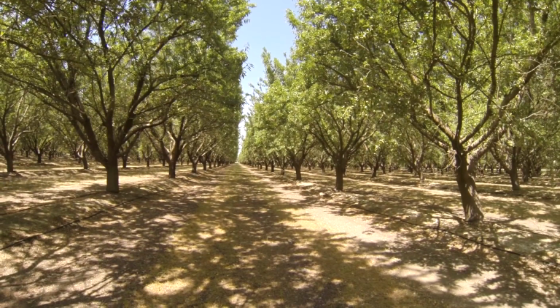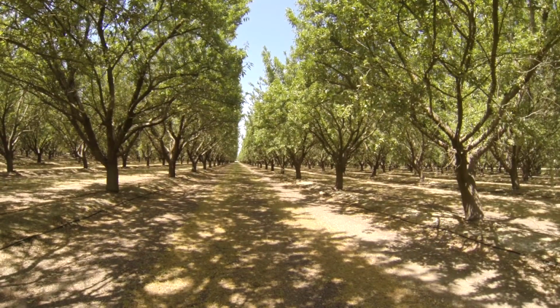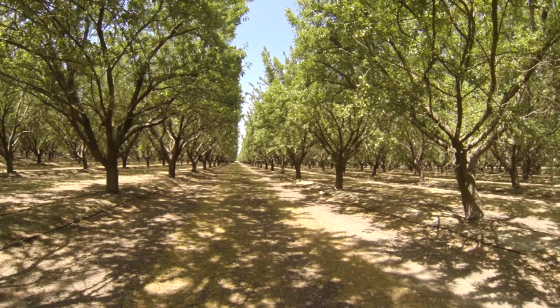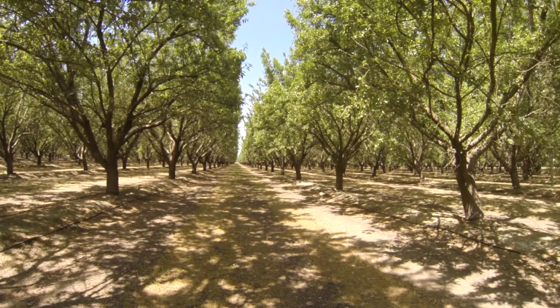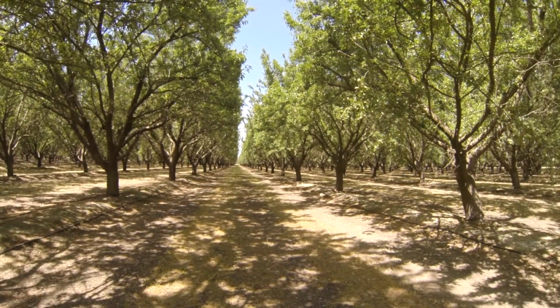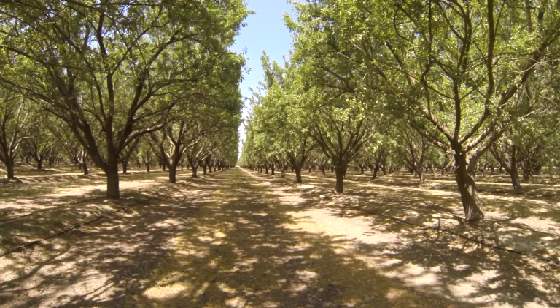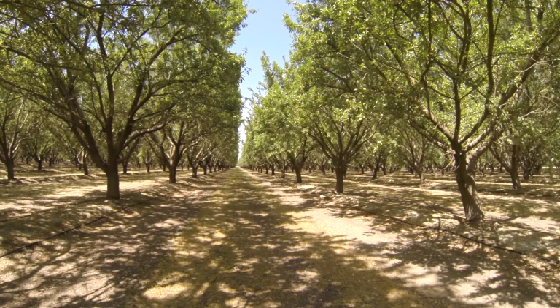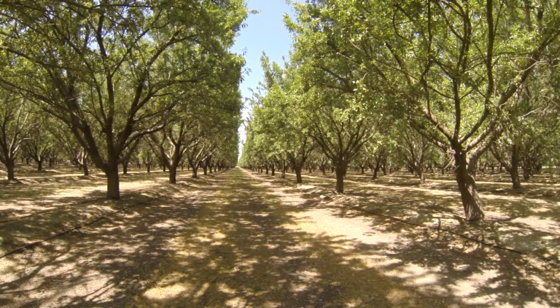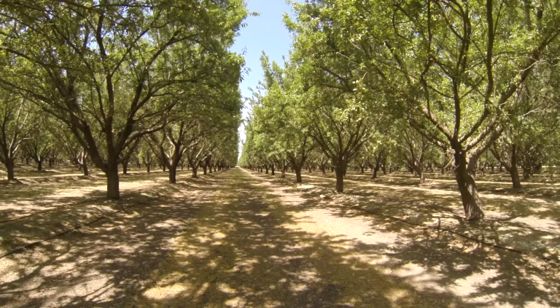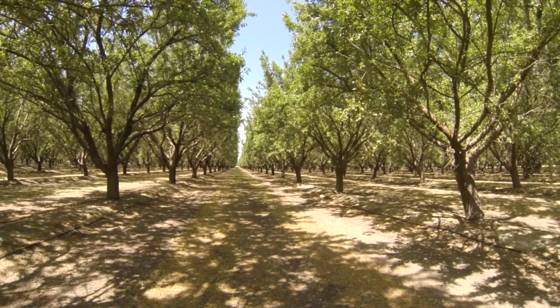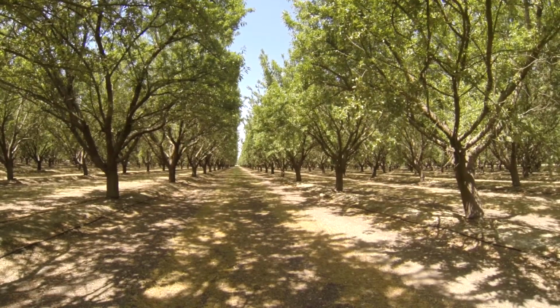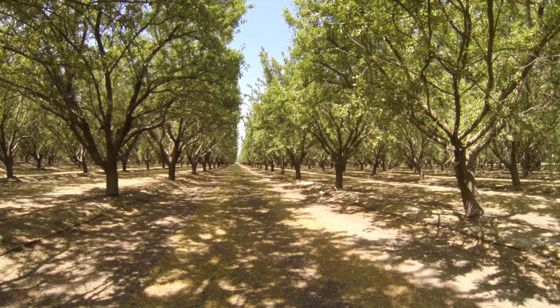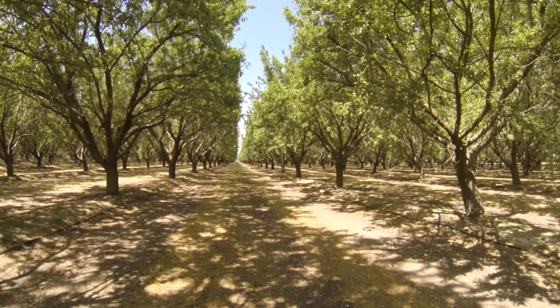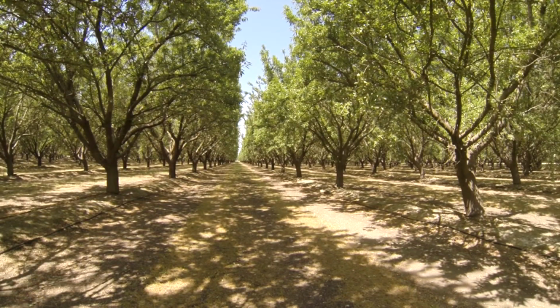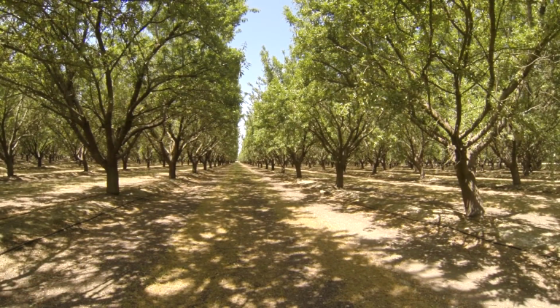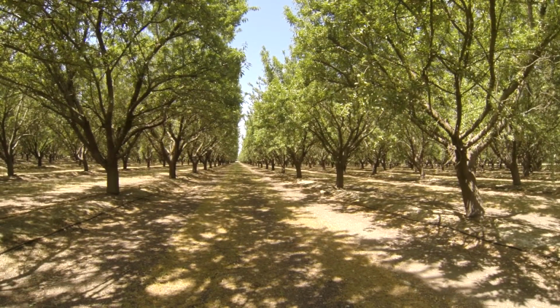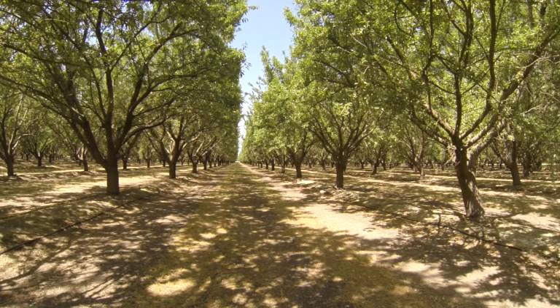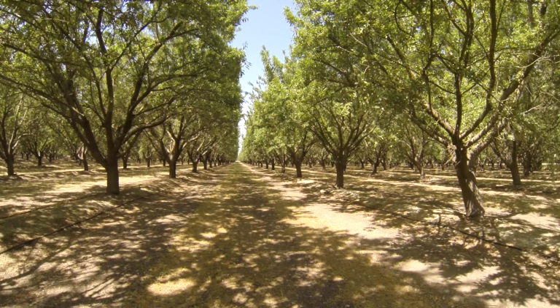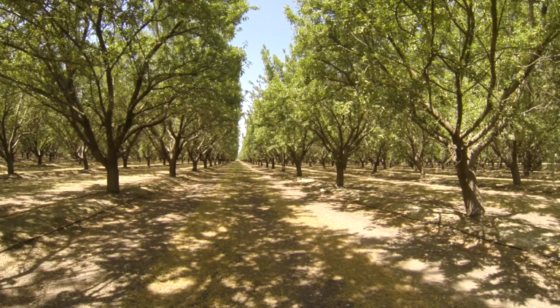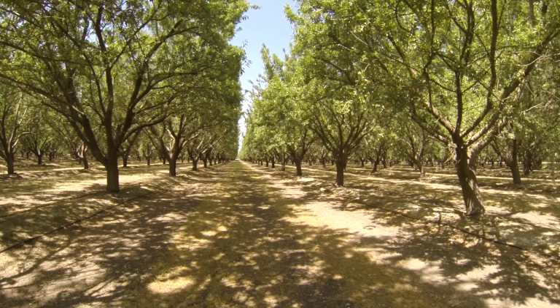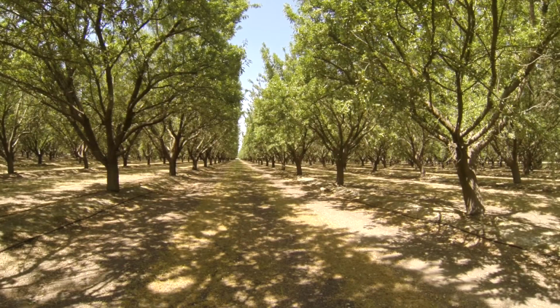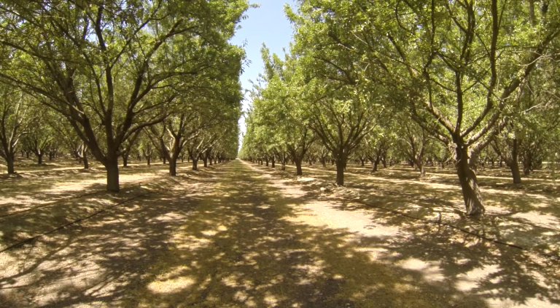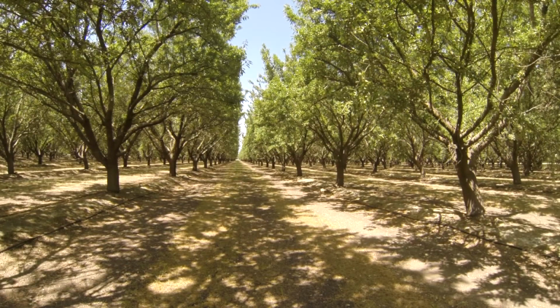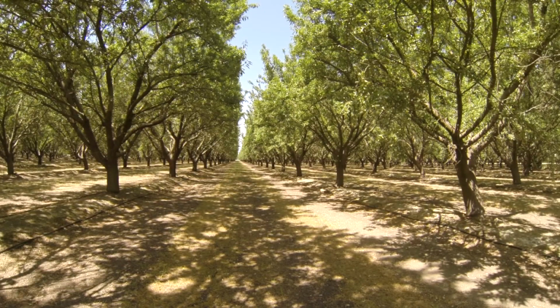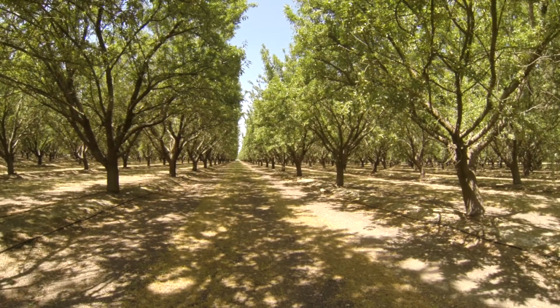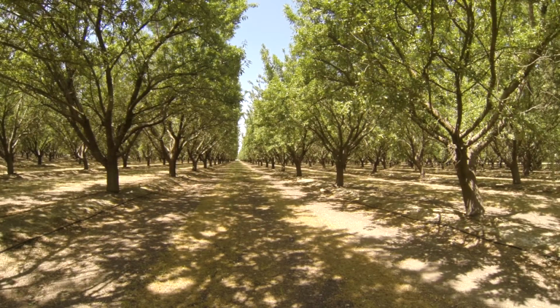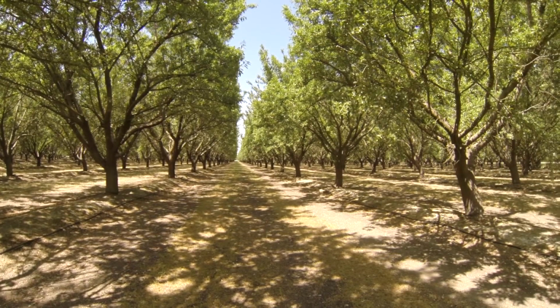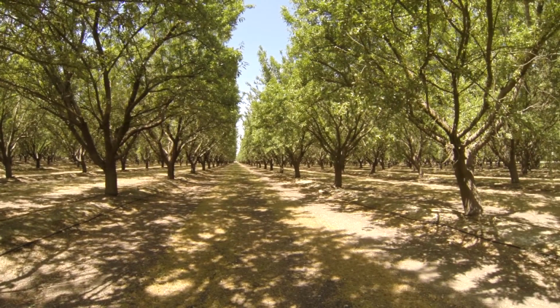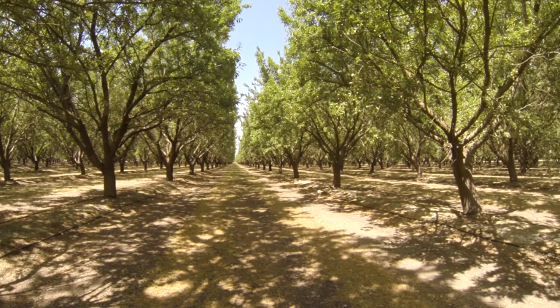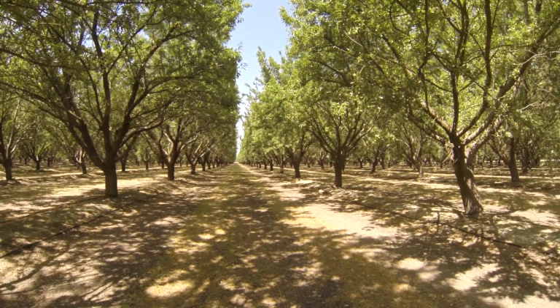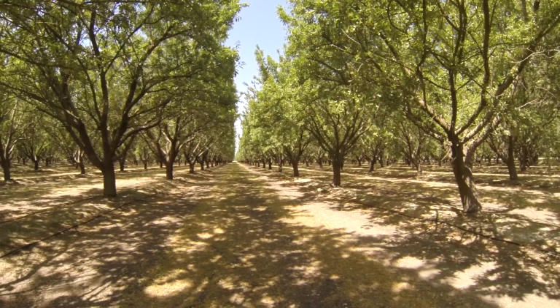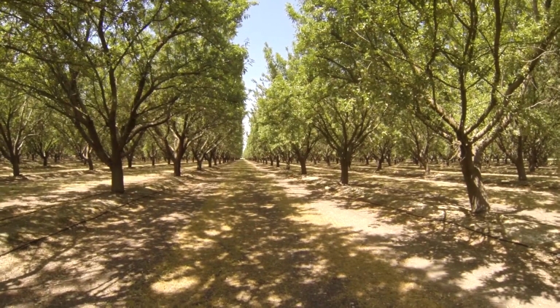It's April the 23rd, 2013. This is another treatment block we have down in Kern County. It's planted Monterey and Nonpareil — on the right is Monterey, Nonpareil on the left.